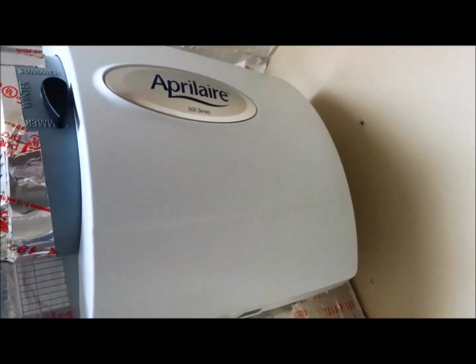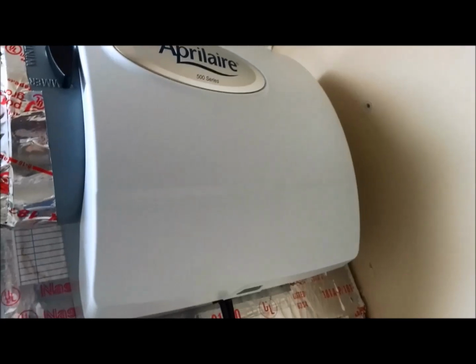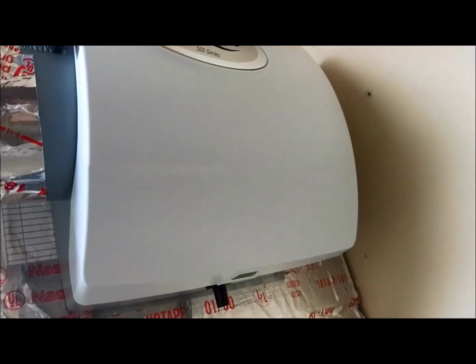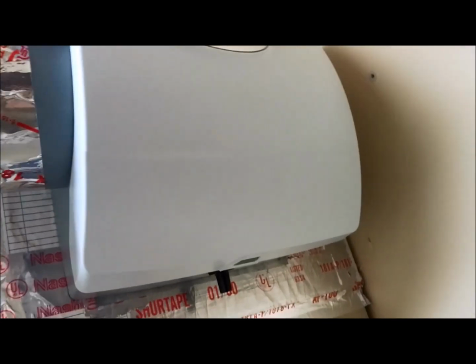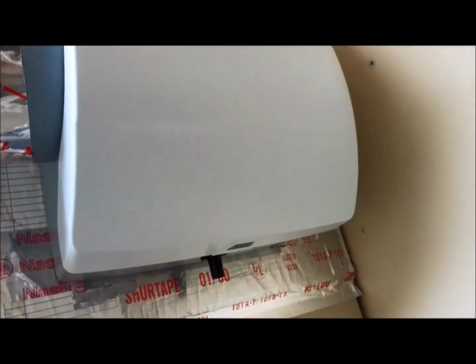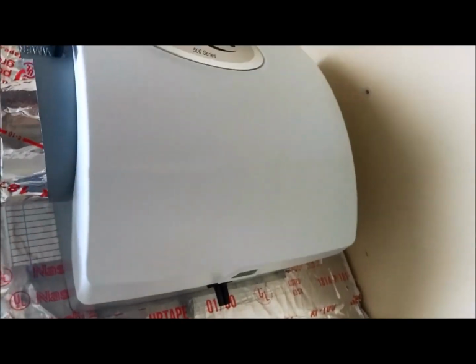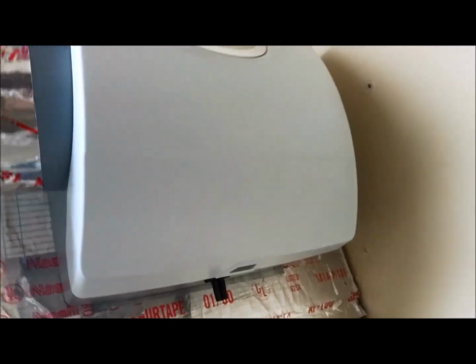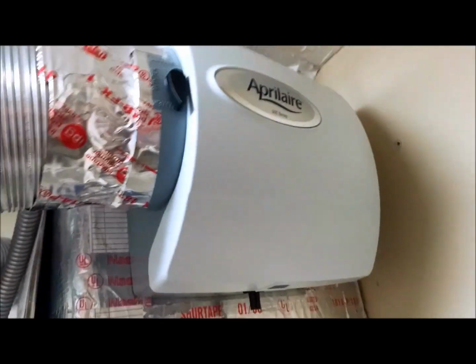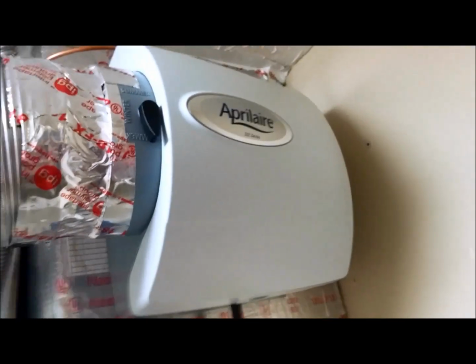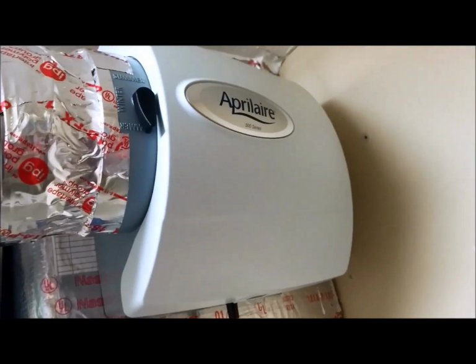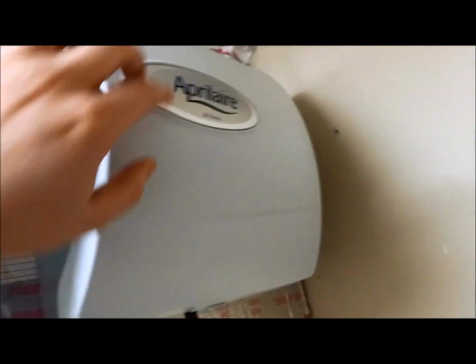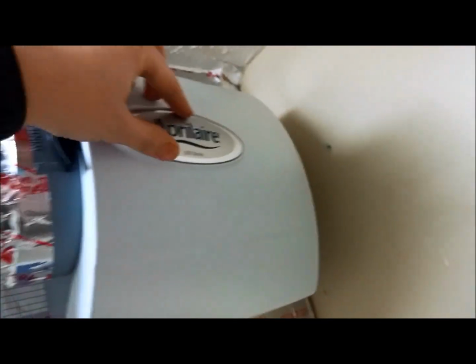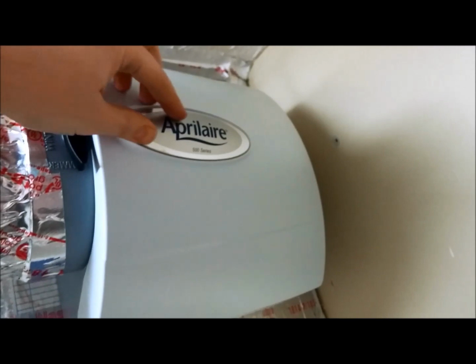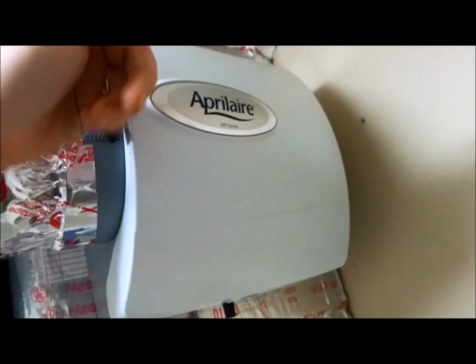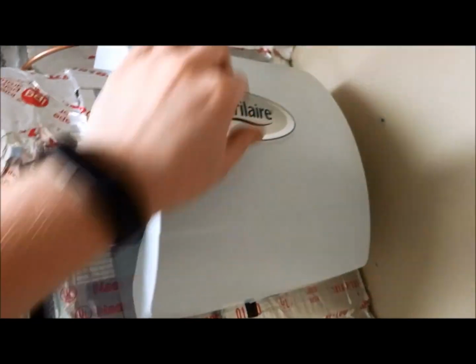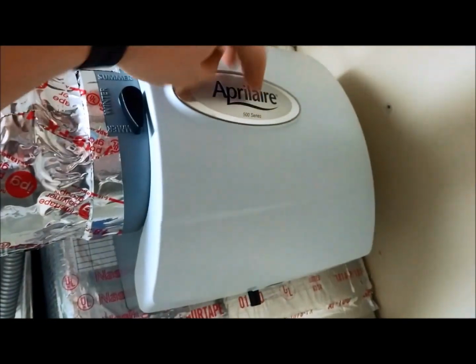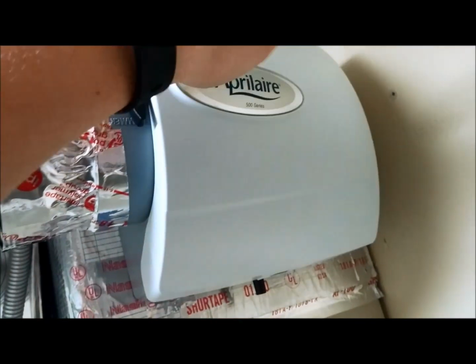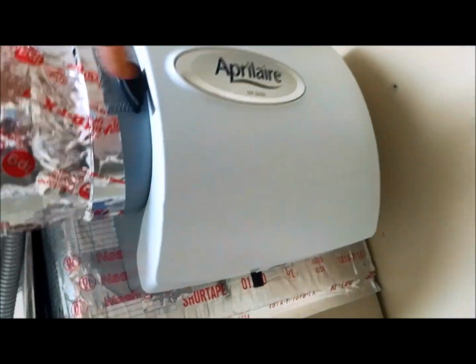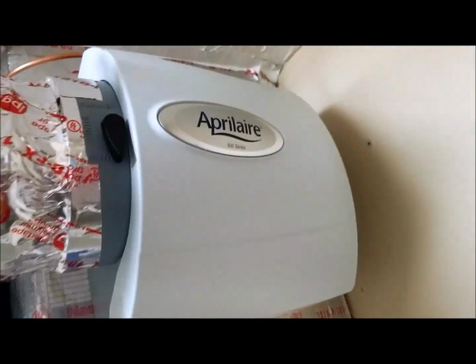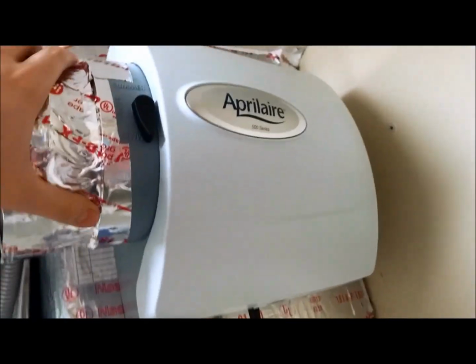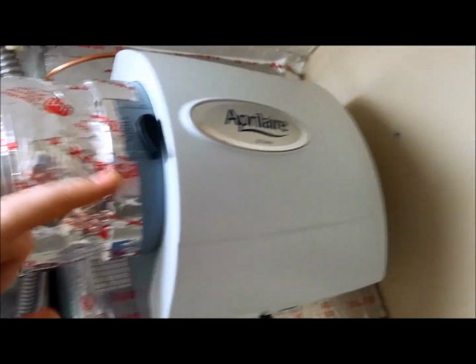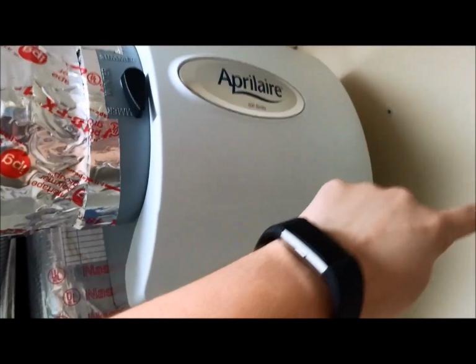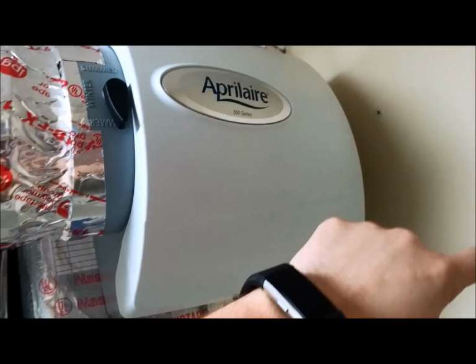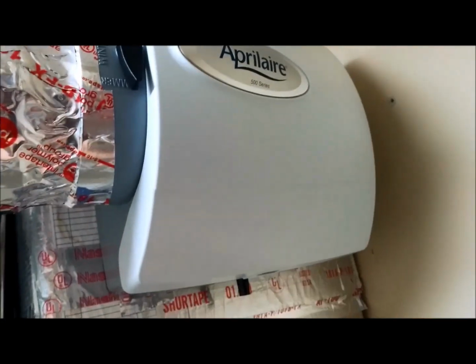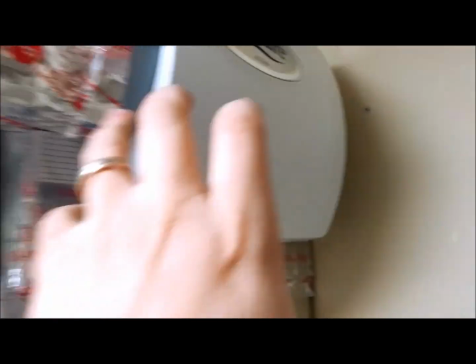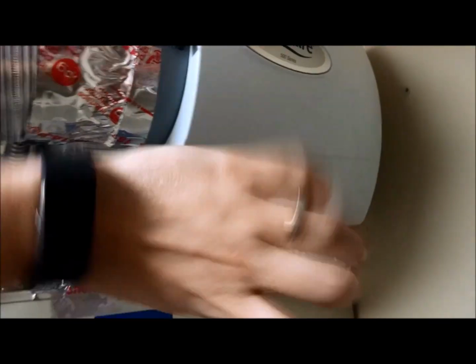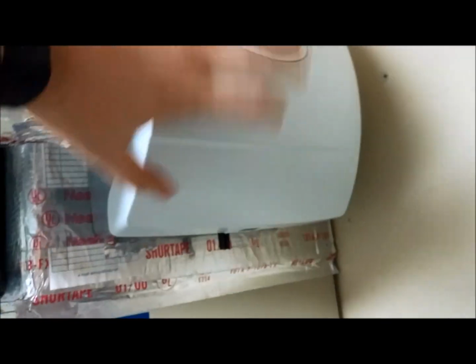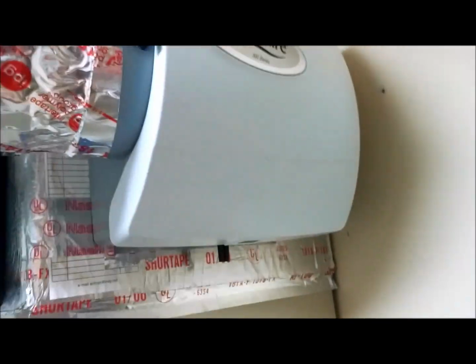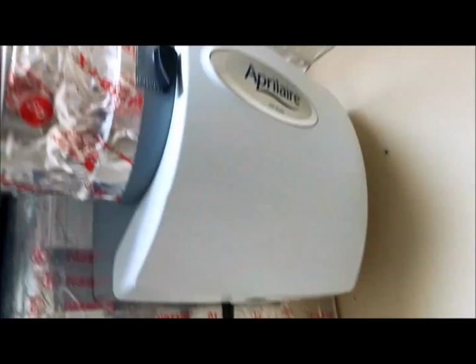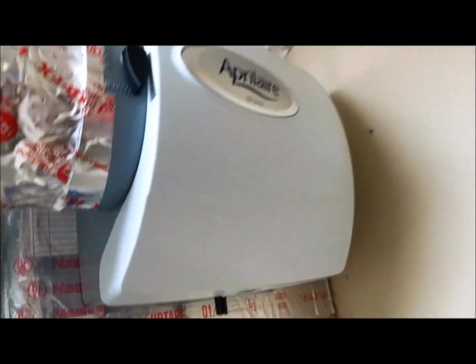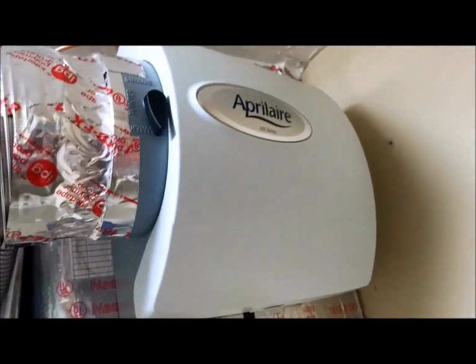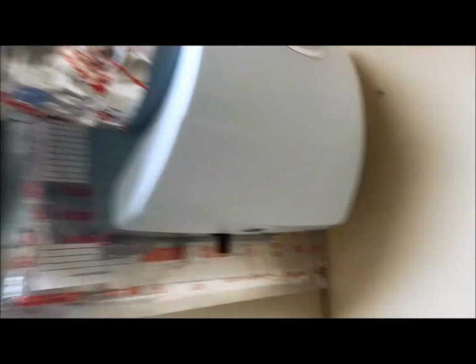Some of you guys may be wondering — the unit says it's reversible, and it is. It may not be evident when you're looking at it, but from the inside you can push a little button and rotate it around, and you can flip the whole unit if you need the duct to come out that direction. You just take the inner pad and rotate it on the inside. It is reversible like it says on the website.